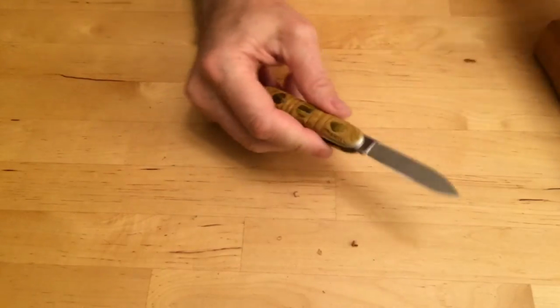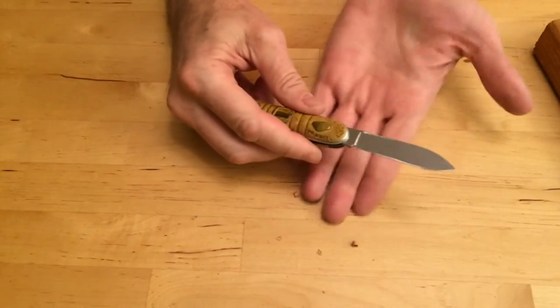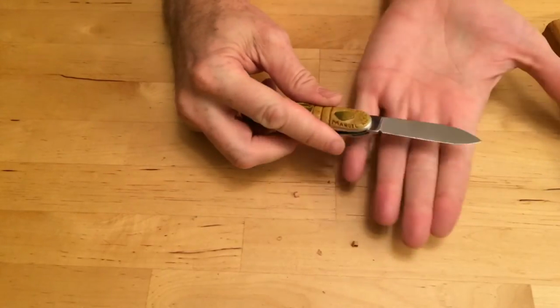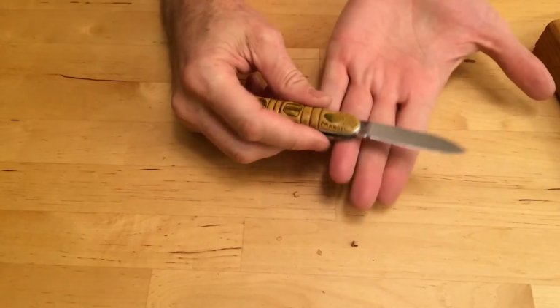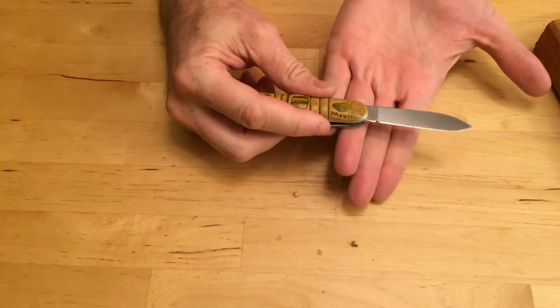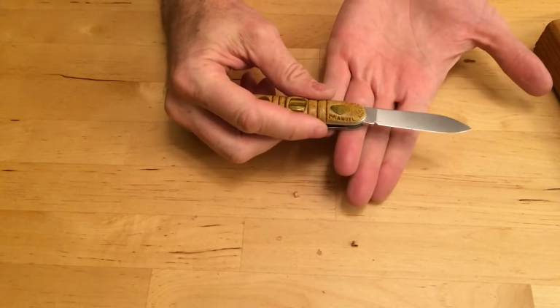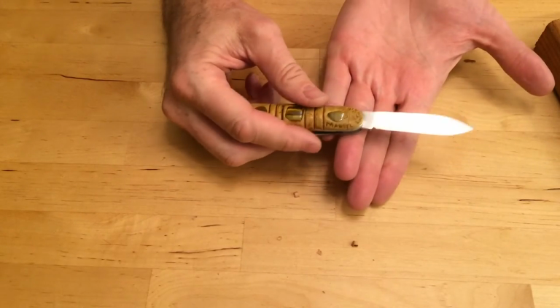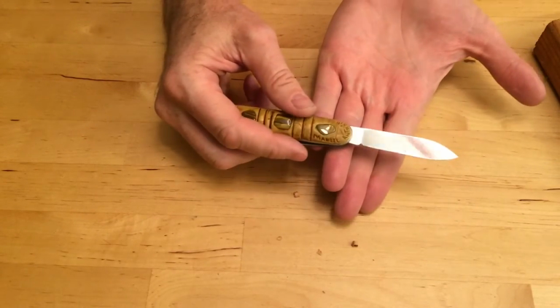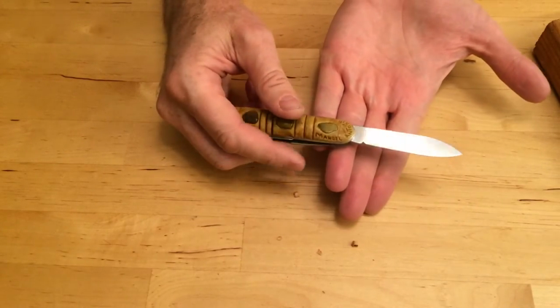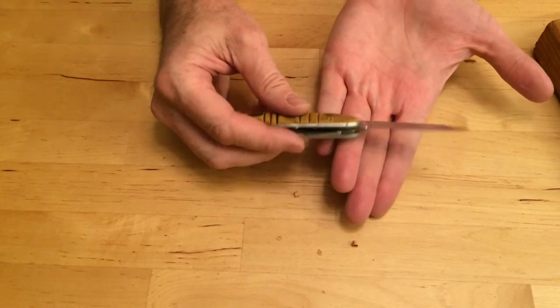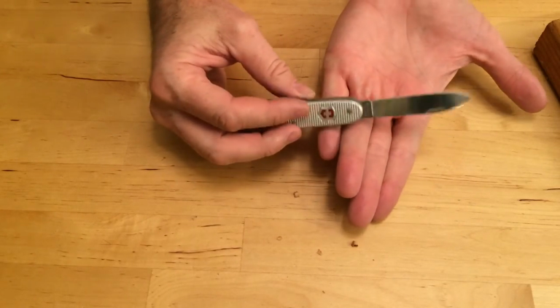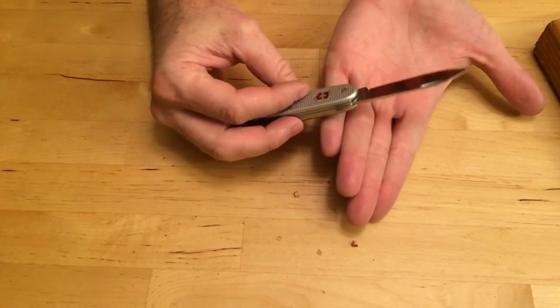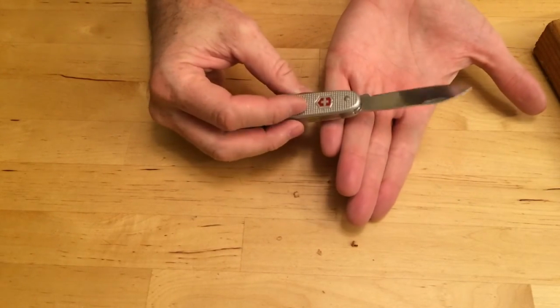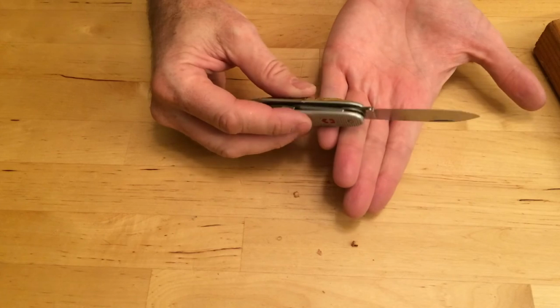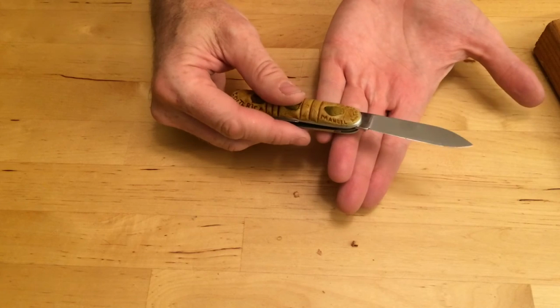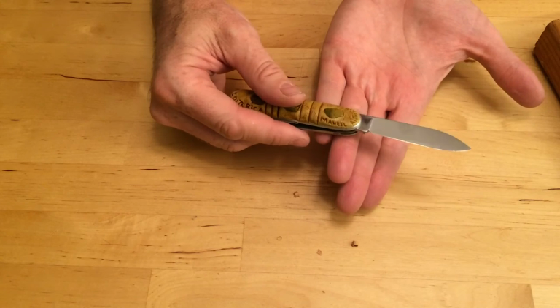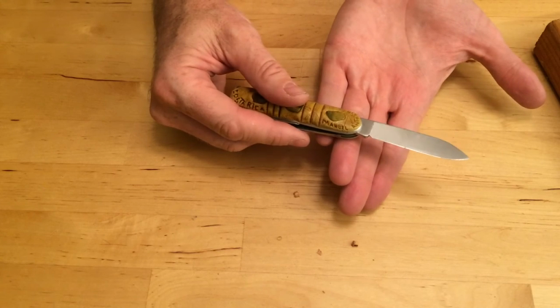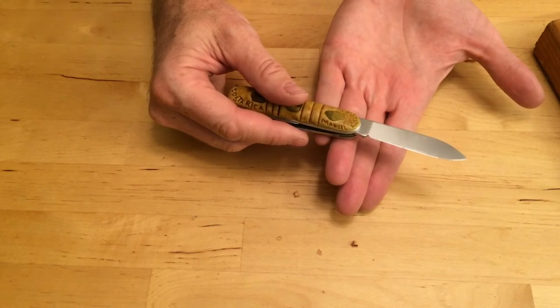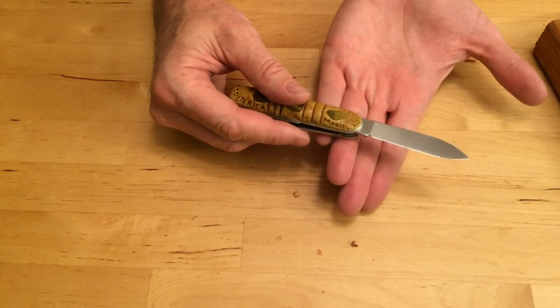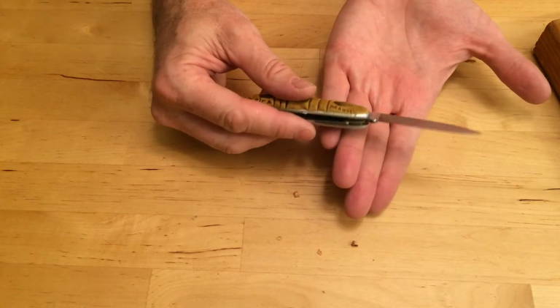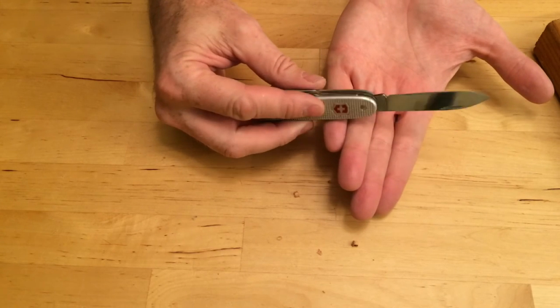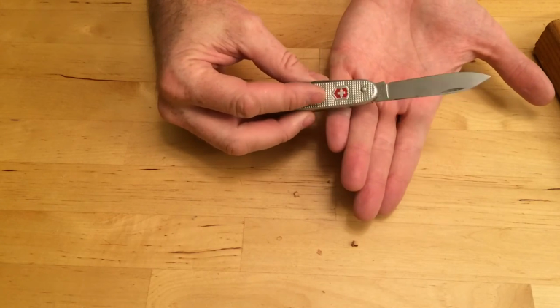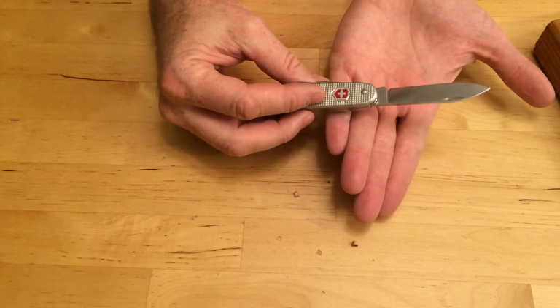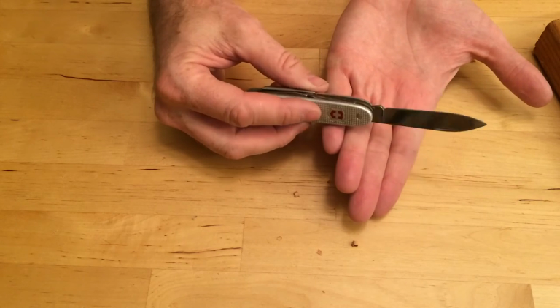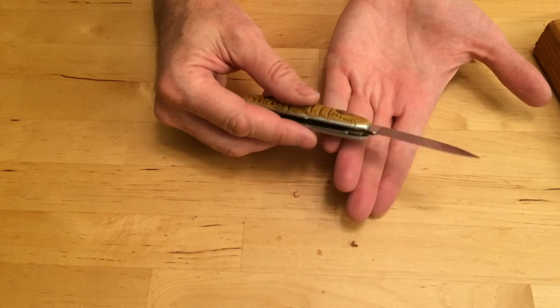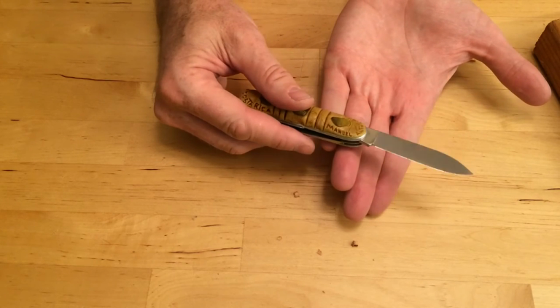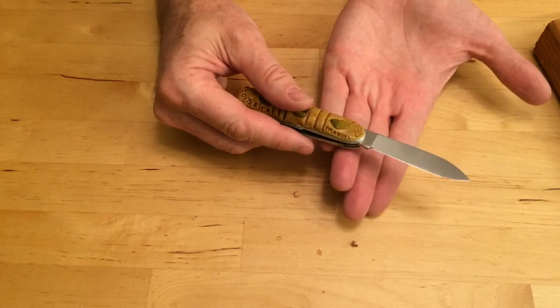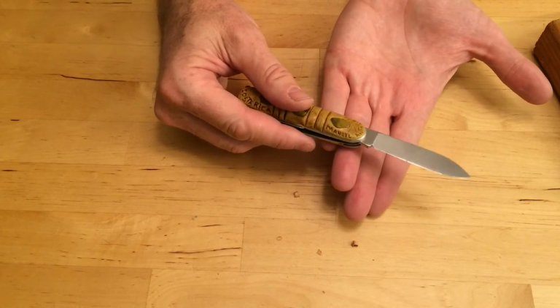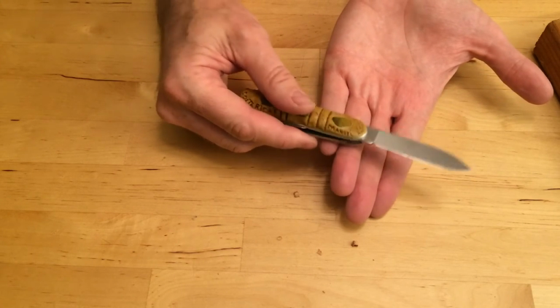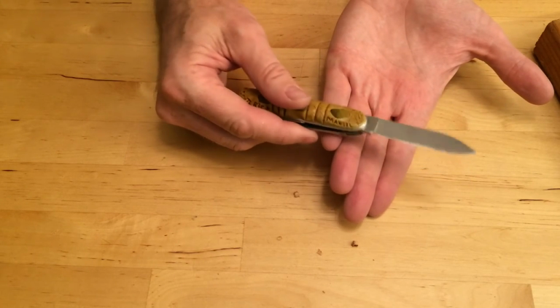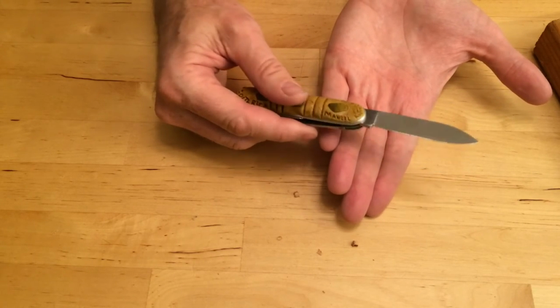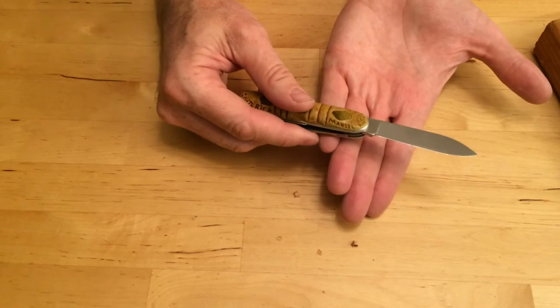Always keep your knife sharp. A sharp knife is actually safer than a dull knife because you know exactly what it can do and it's not going to get stuck on things. So always keep your knife sharp.